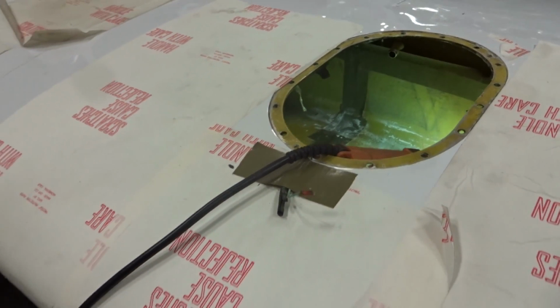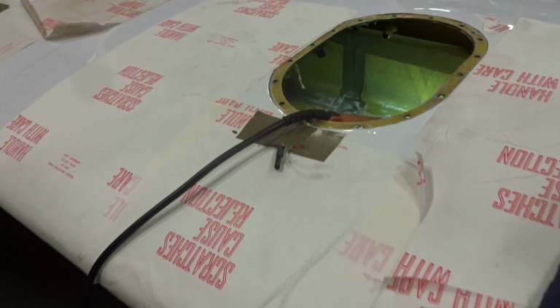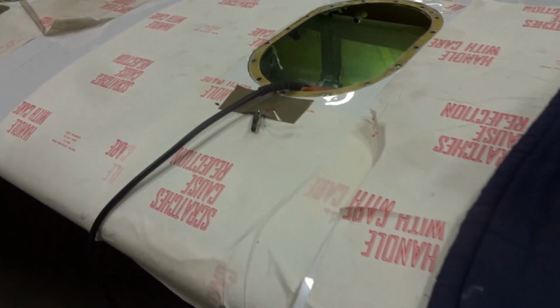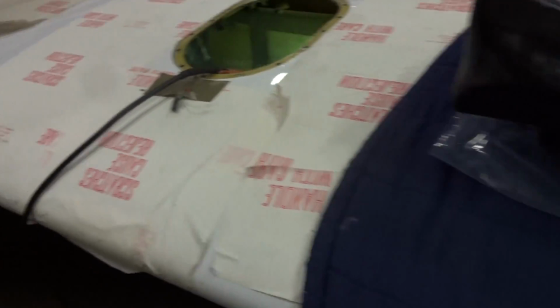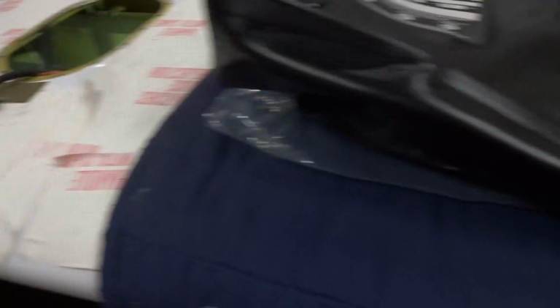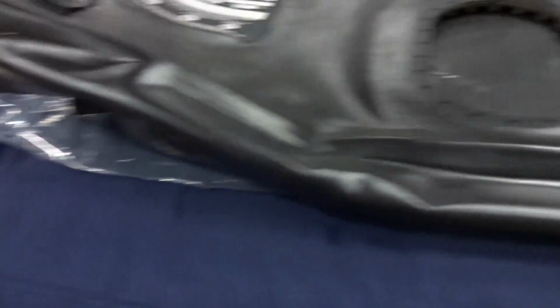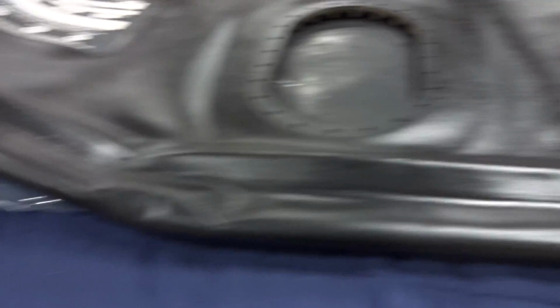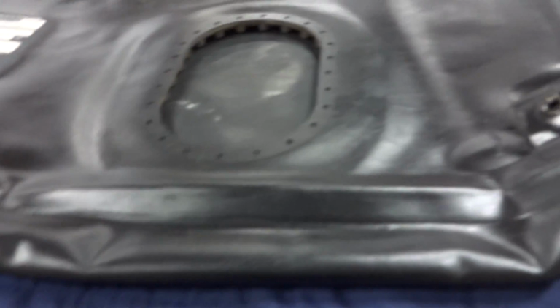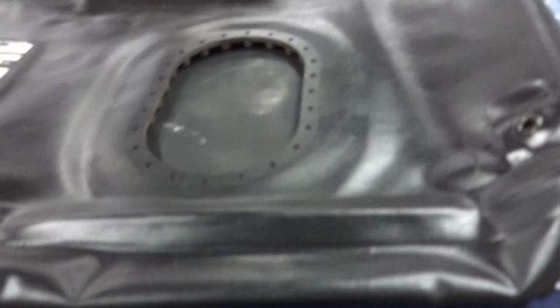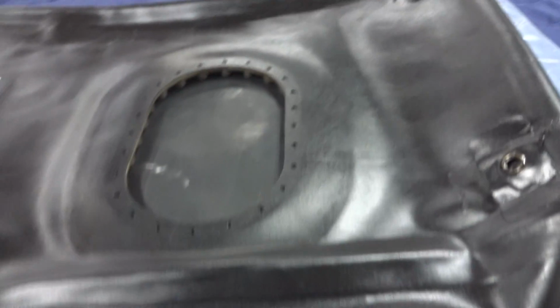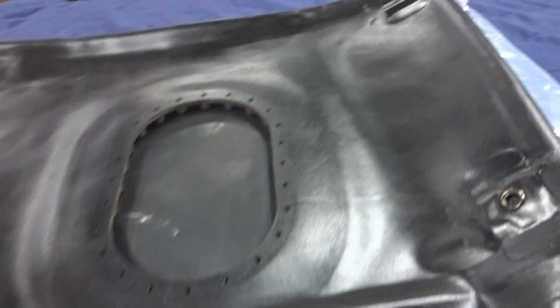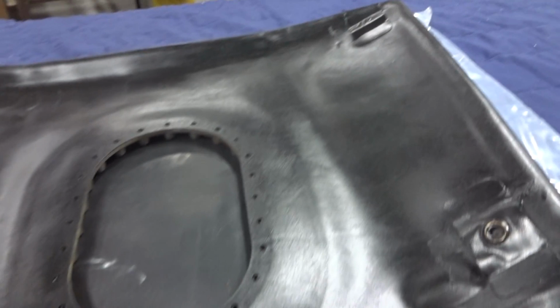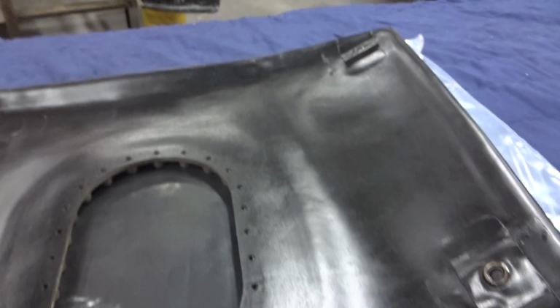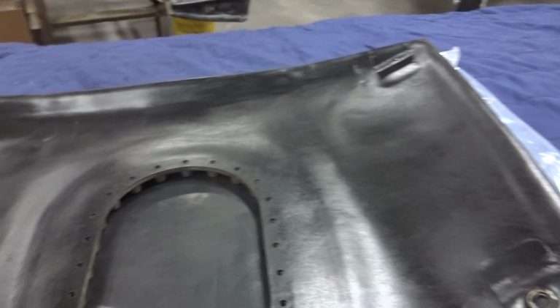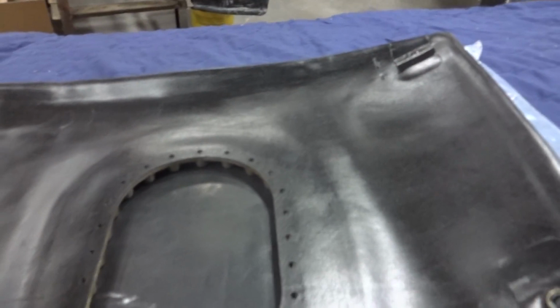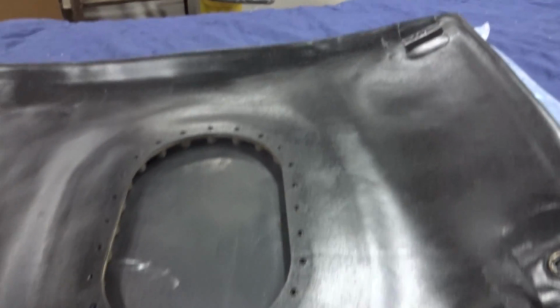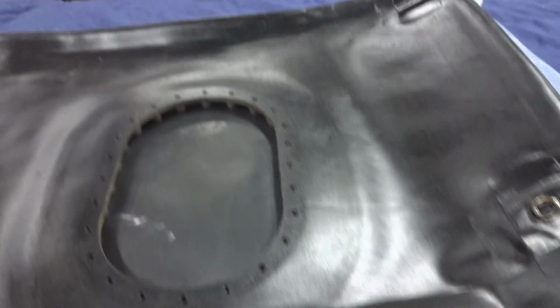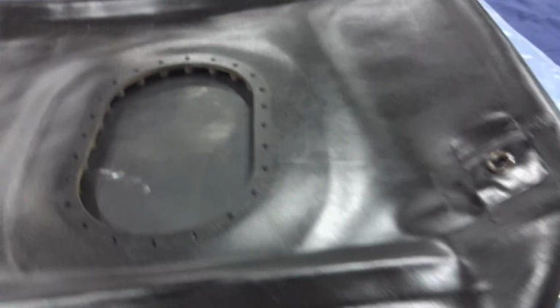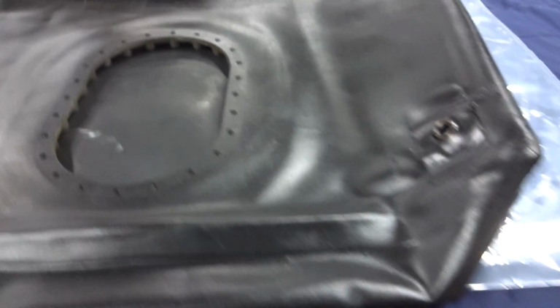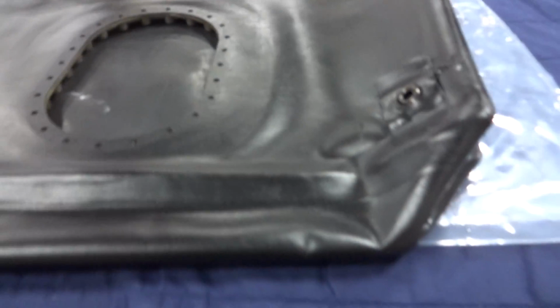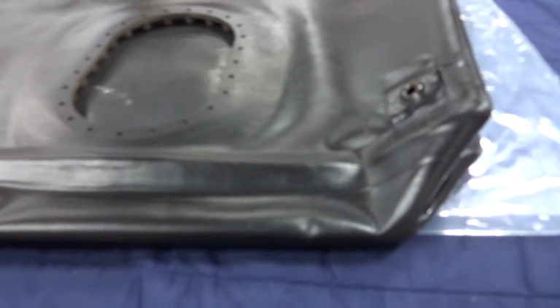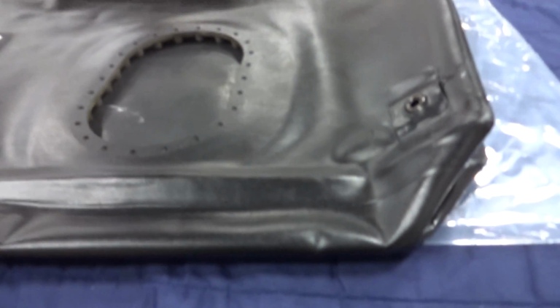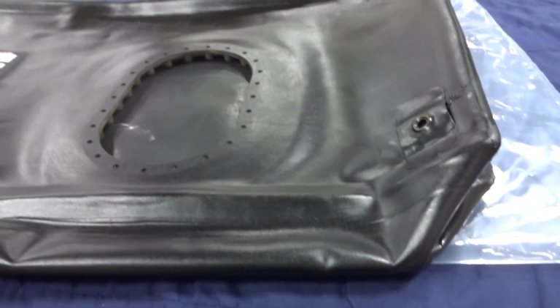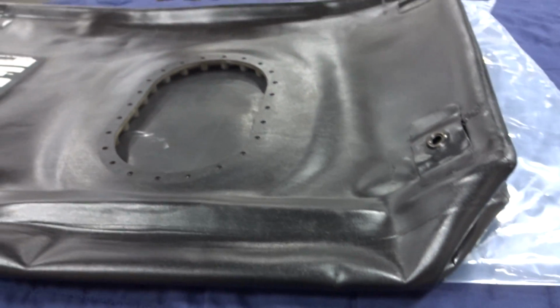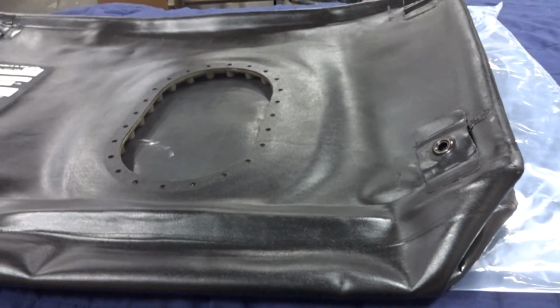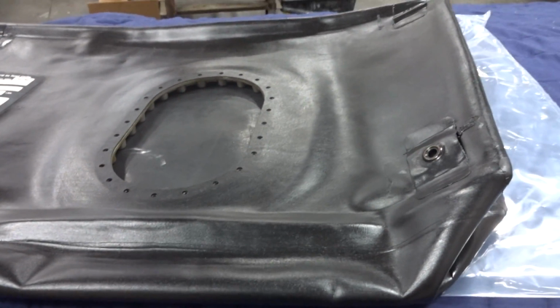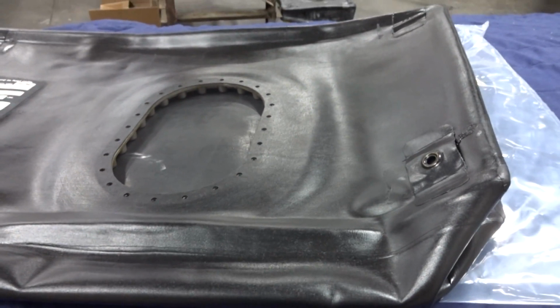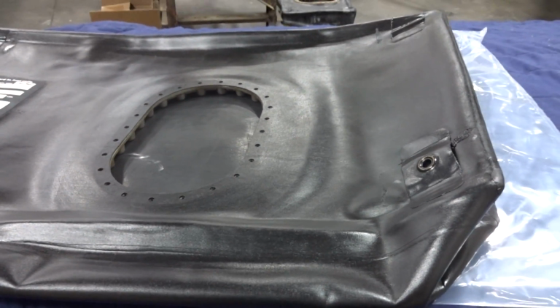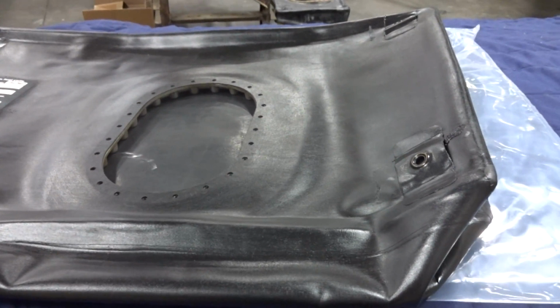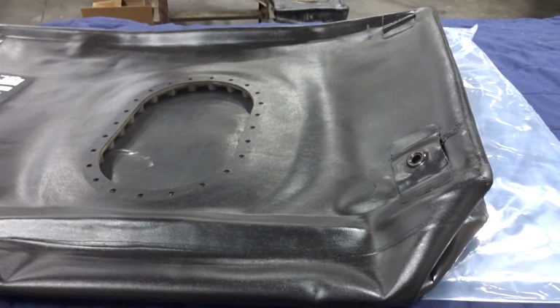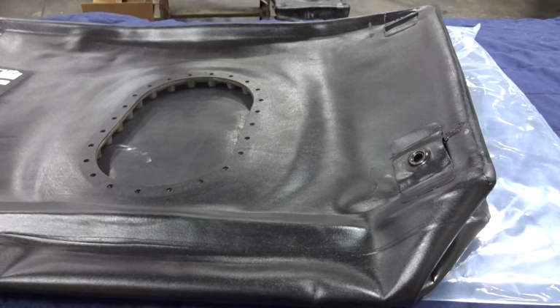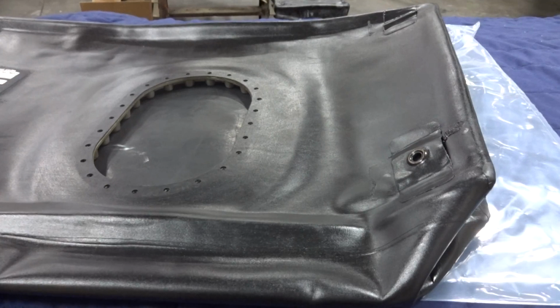Anyway, hope you enjoyed the video — just a quick synopsis of what a fuel cell is and how we change it. Thank you.